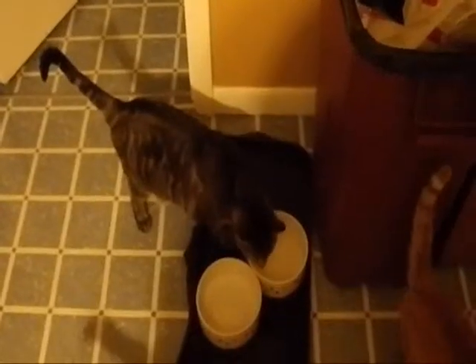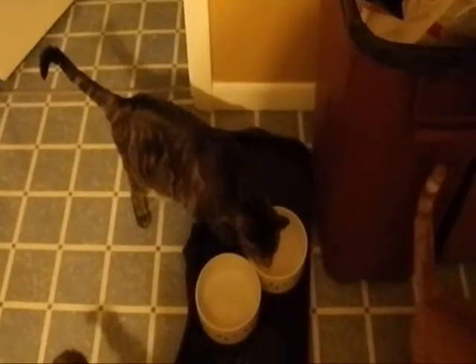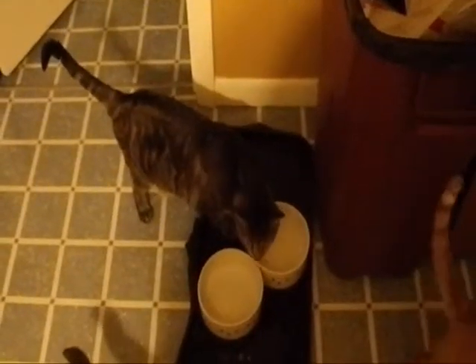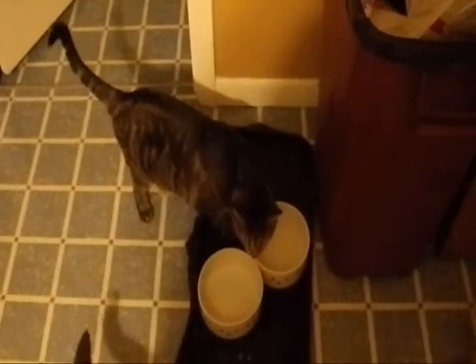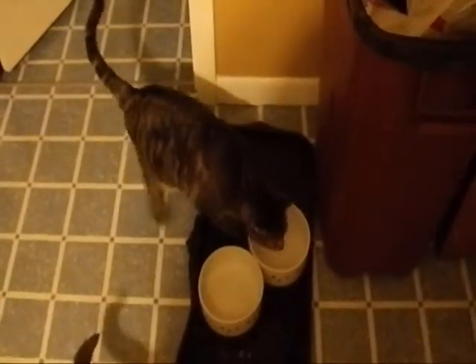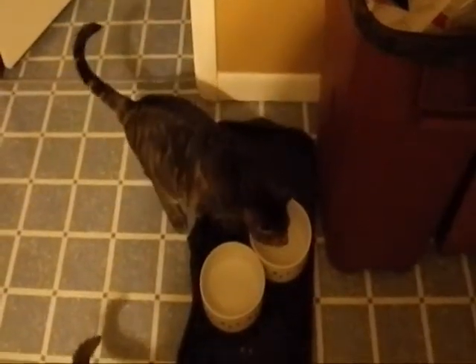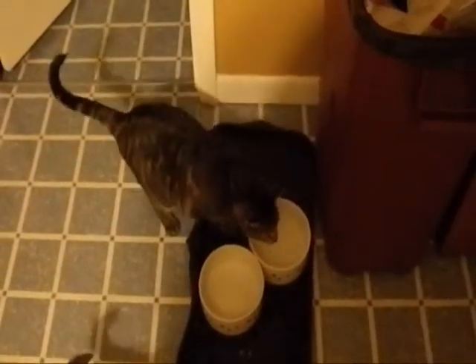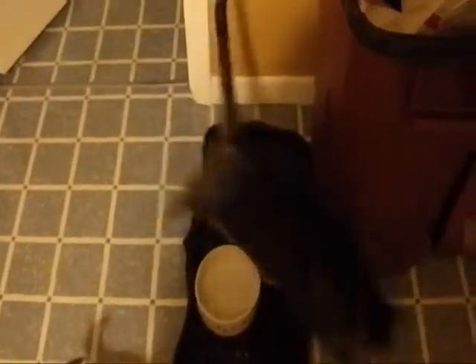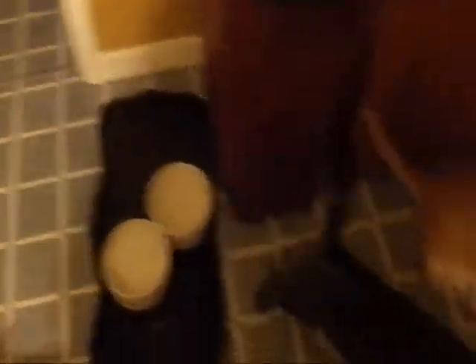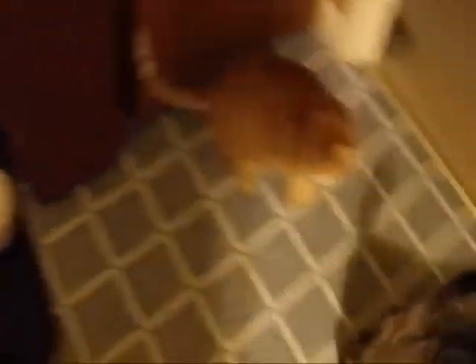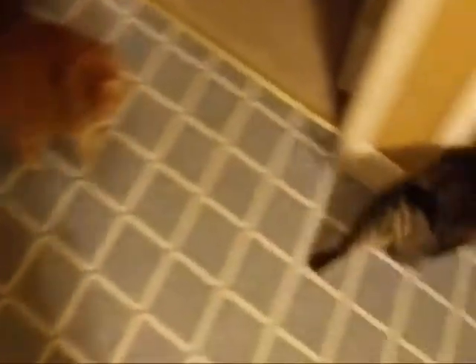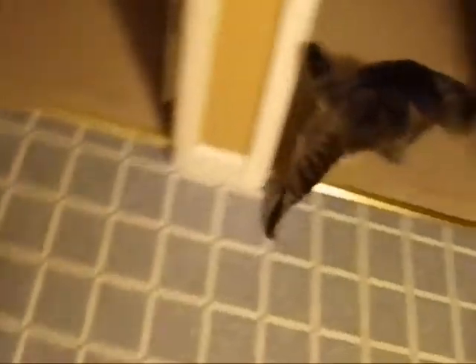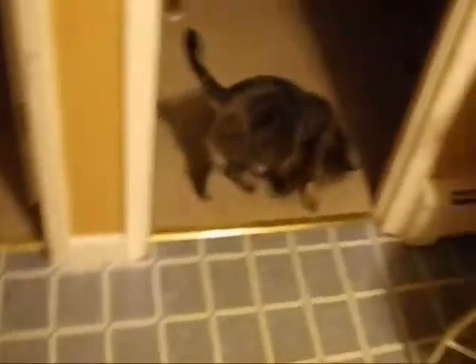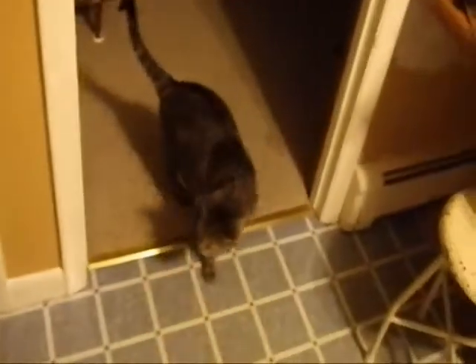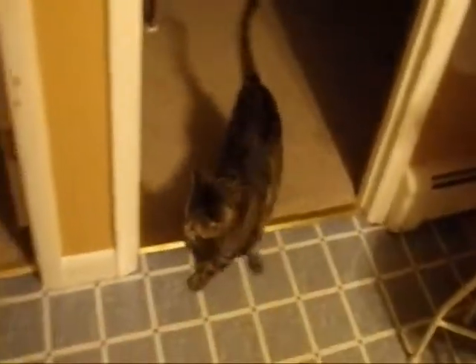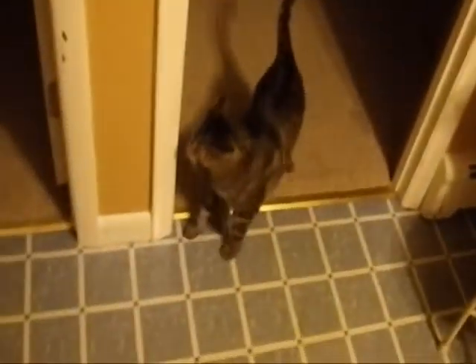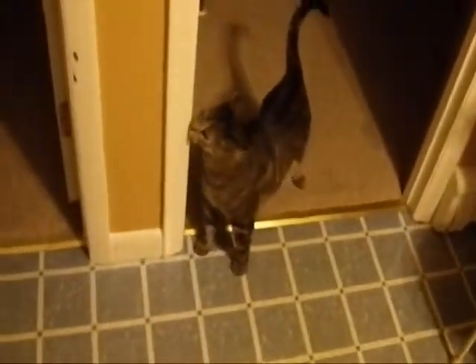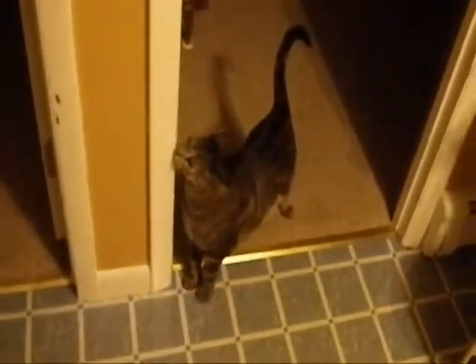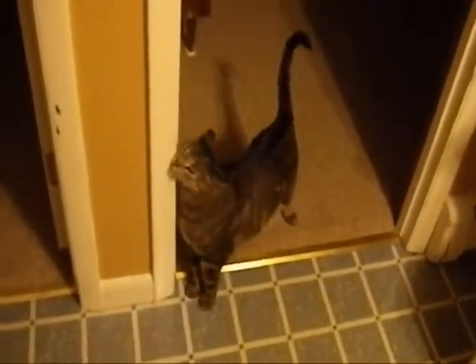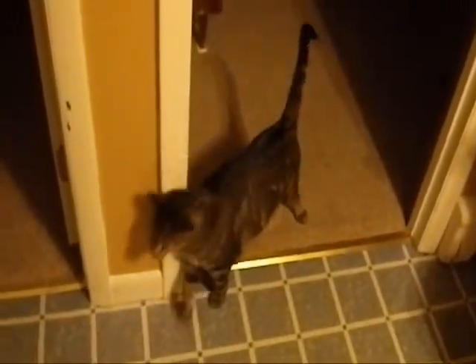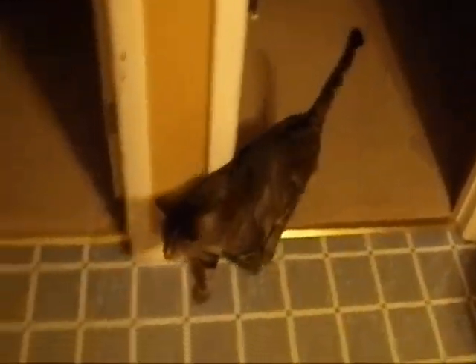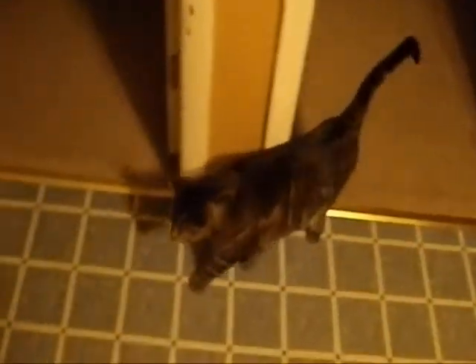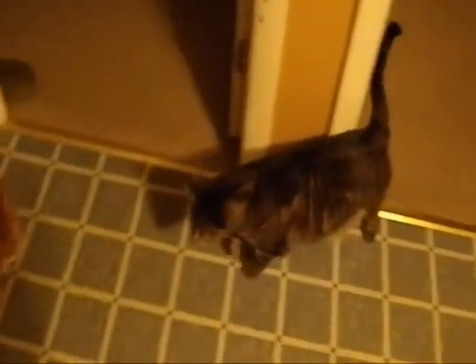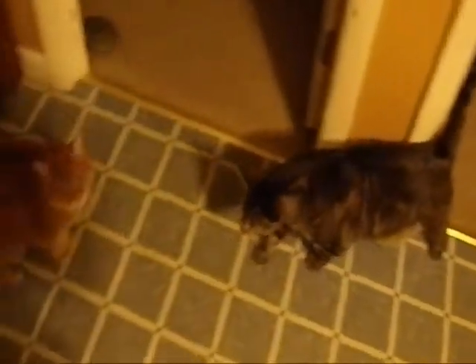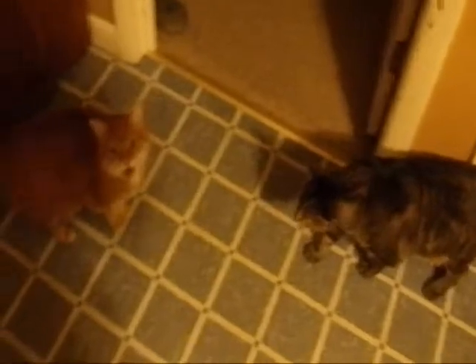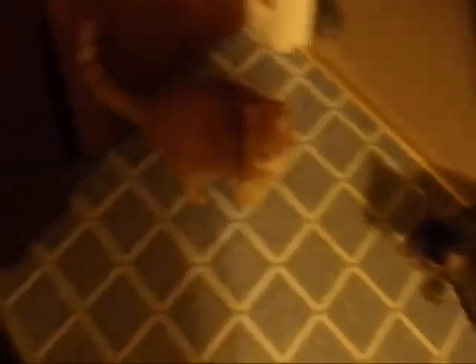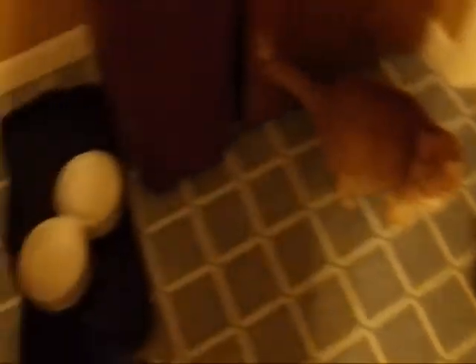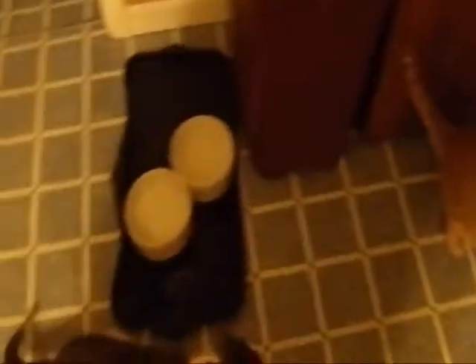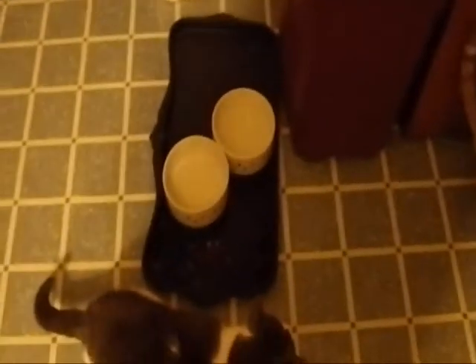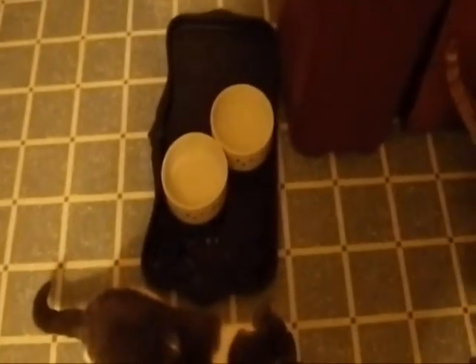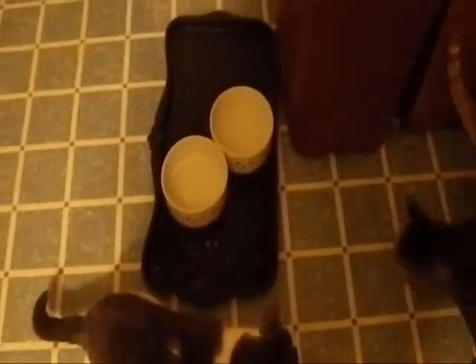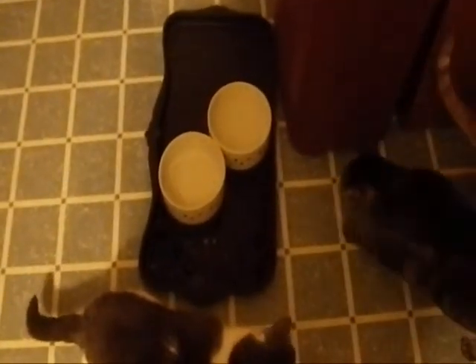Greetings YouTube. That right there is my cat Makana. And one of the things Makana loves to do is move things. His favorite thing to move is the bowls.